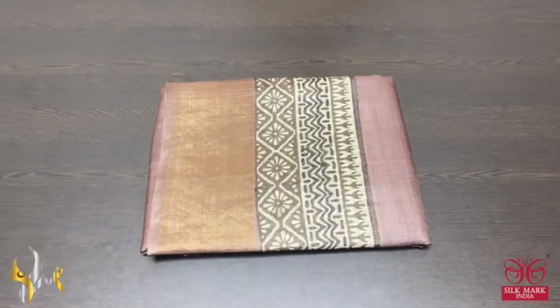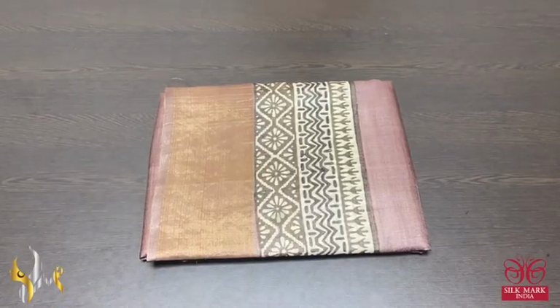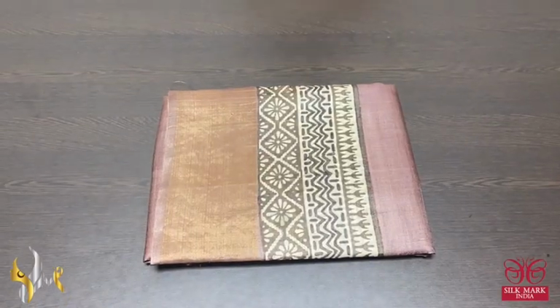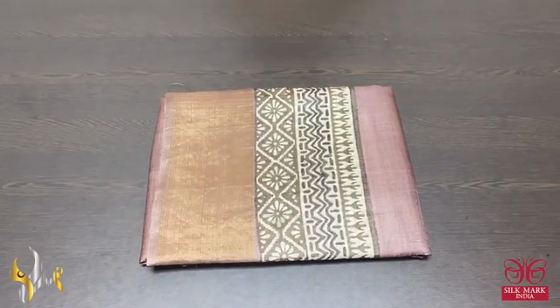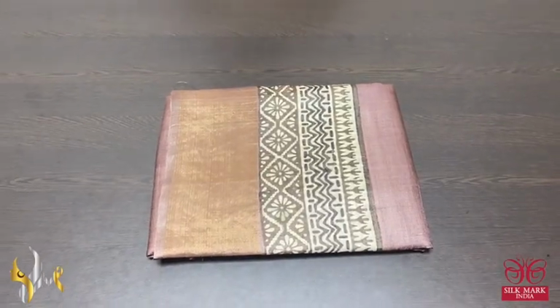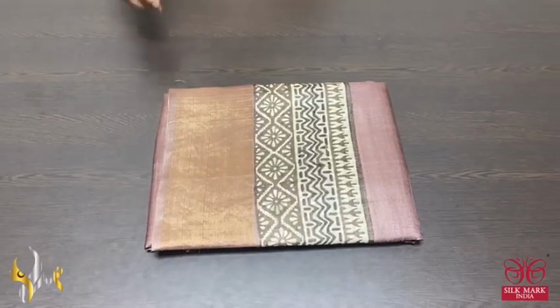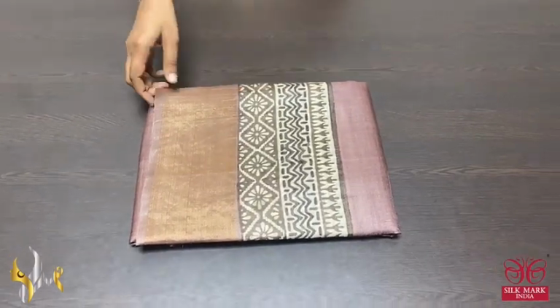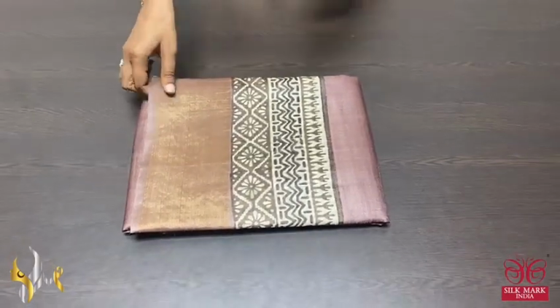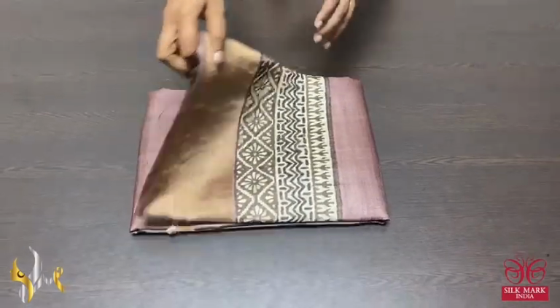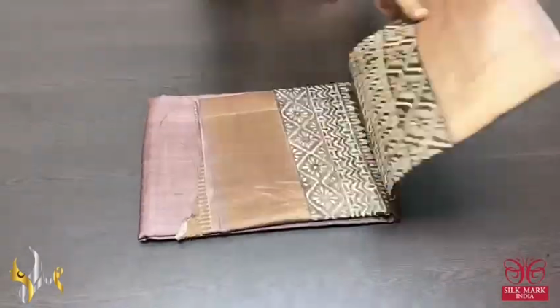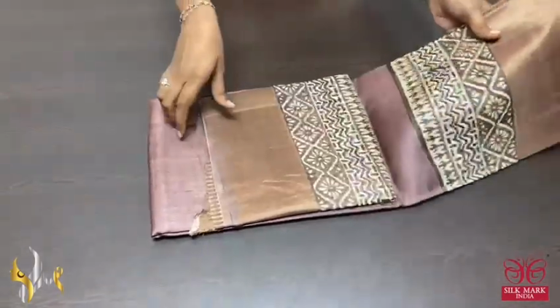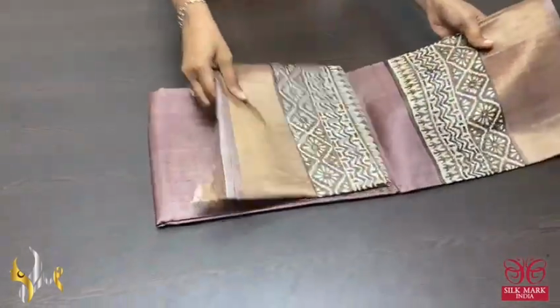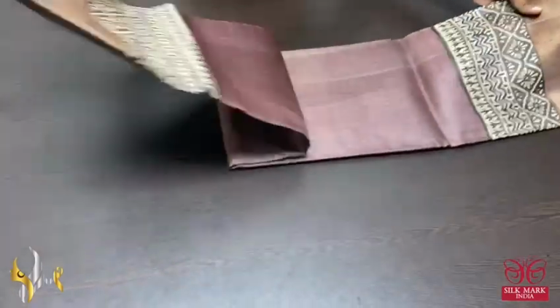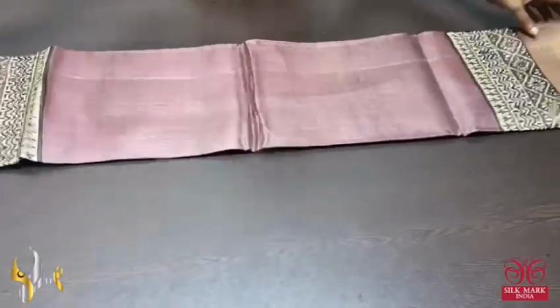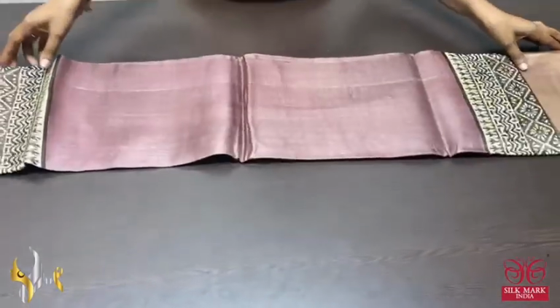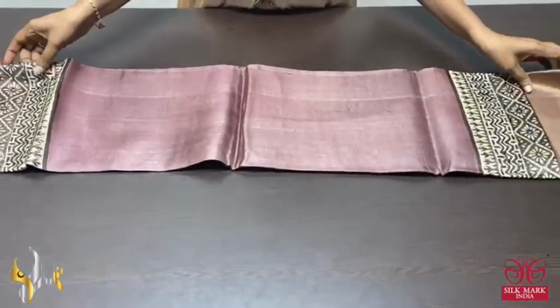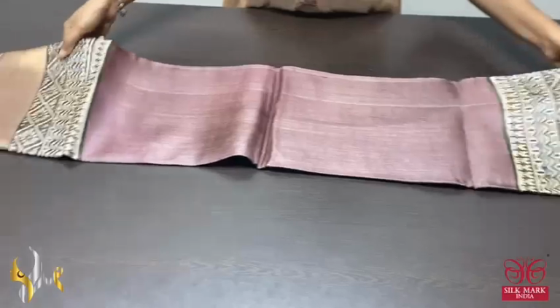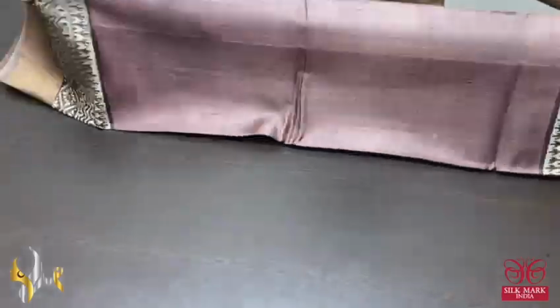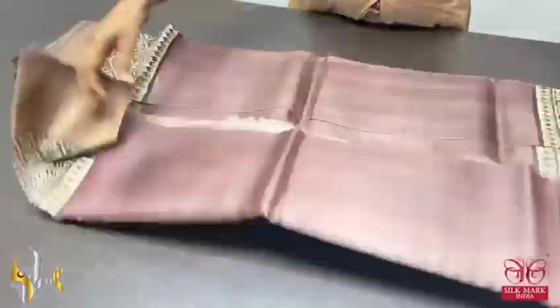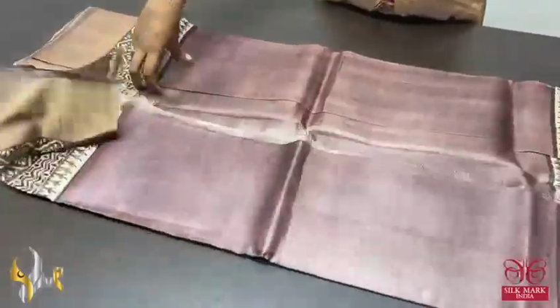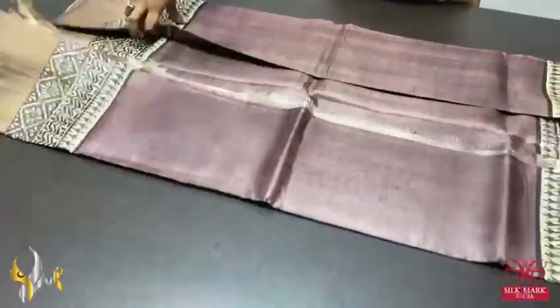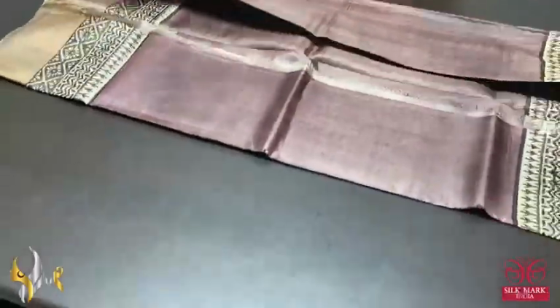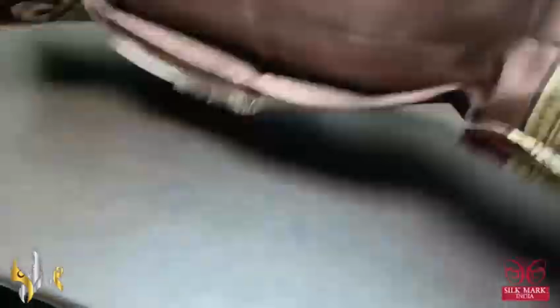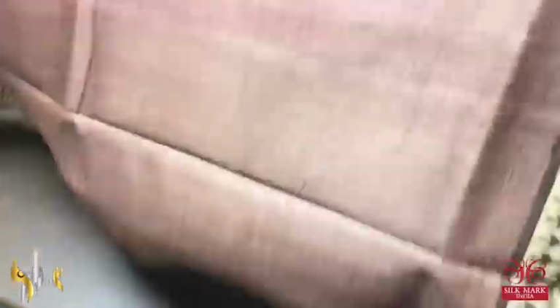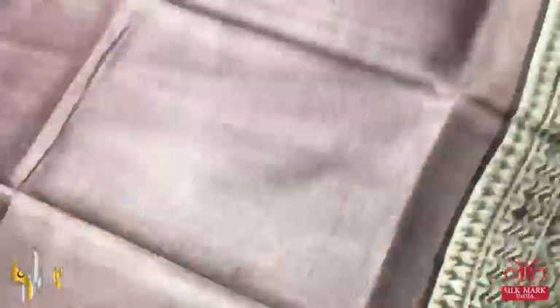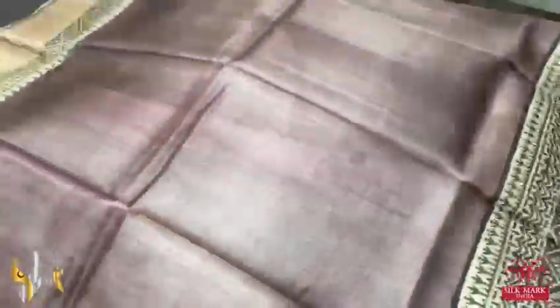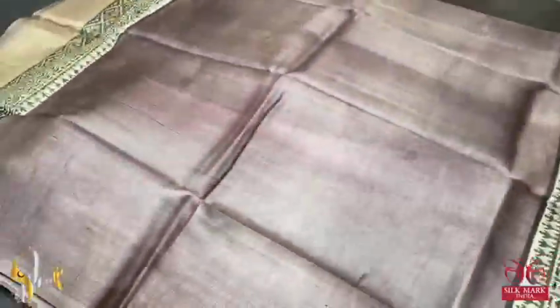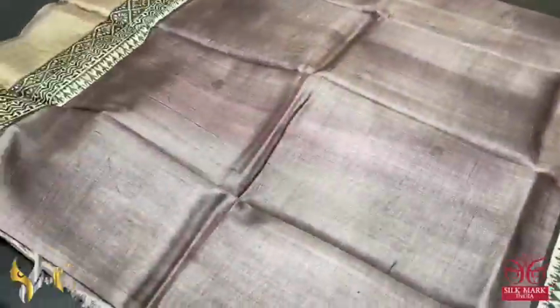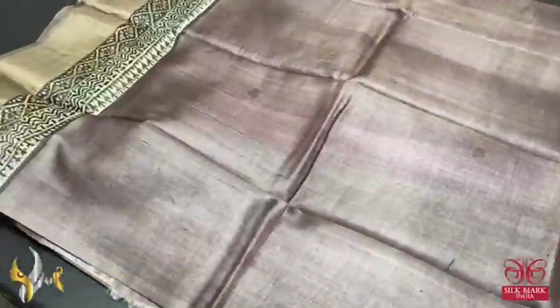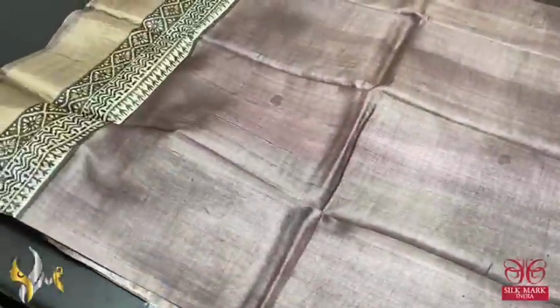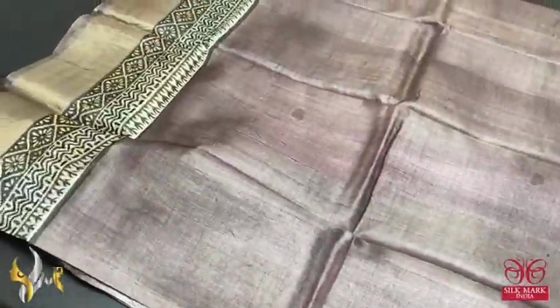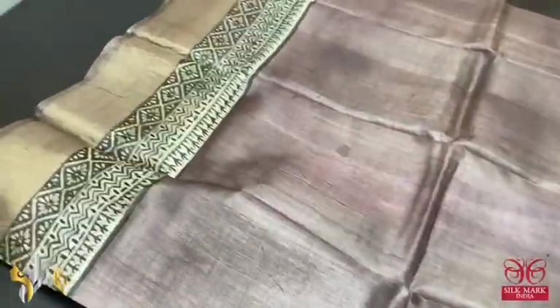Clean tassaswik saree, premium quality, hand block printed with jelly bottles, done on a premium acid wash boiled tassas fabric.